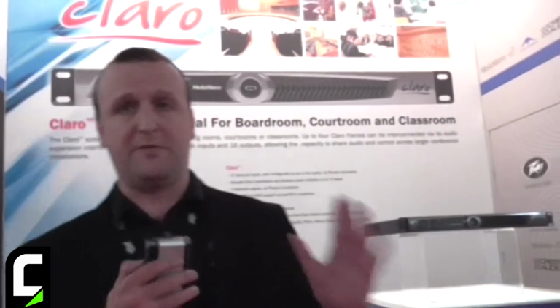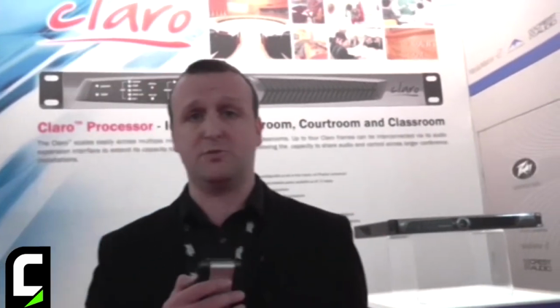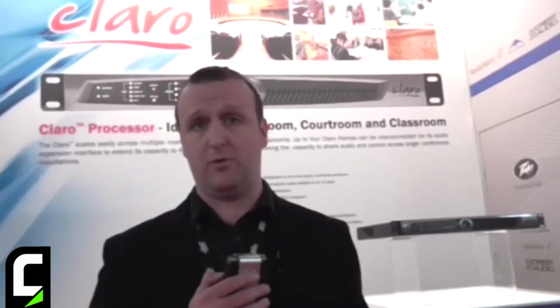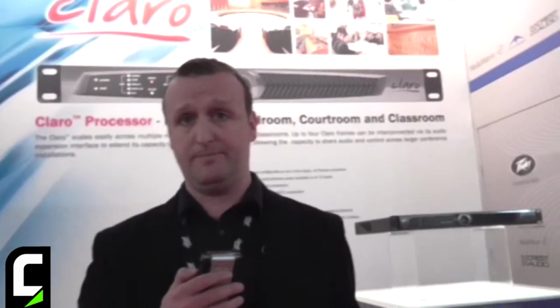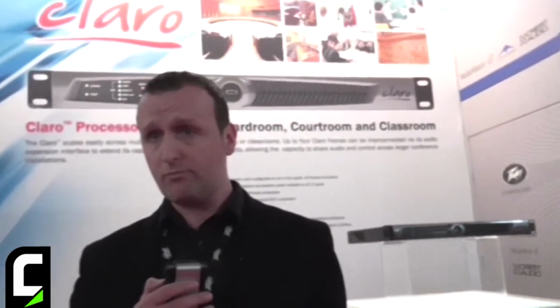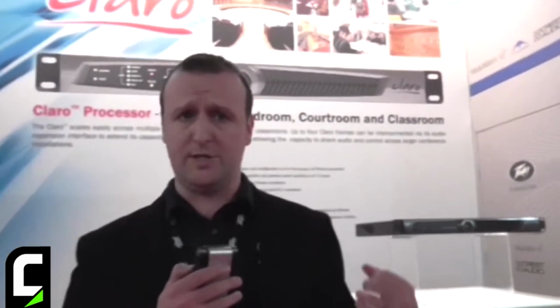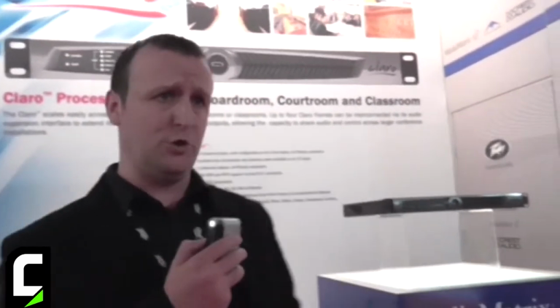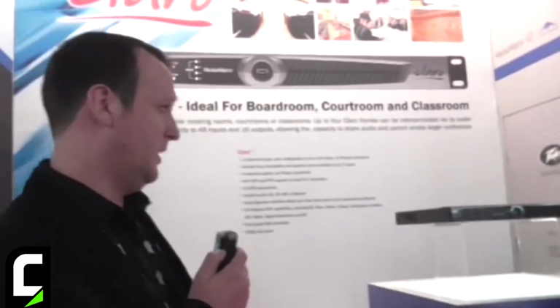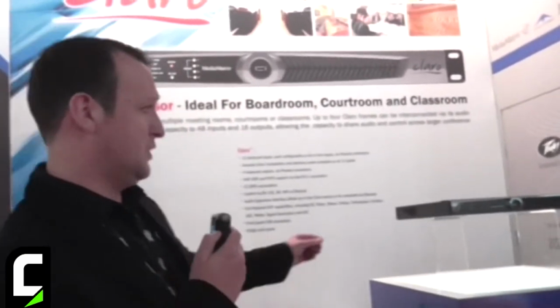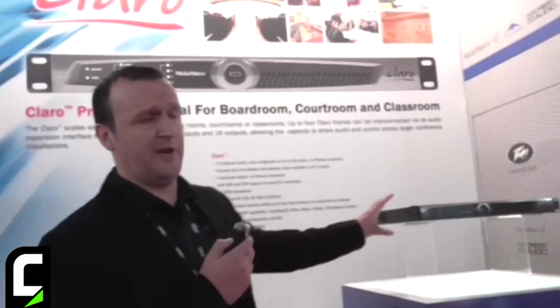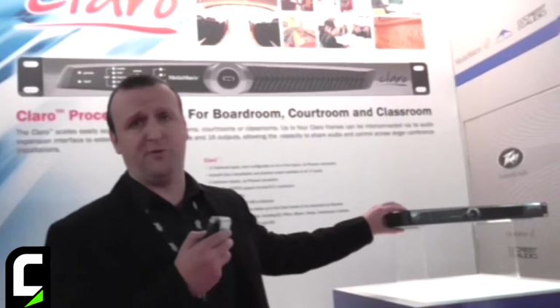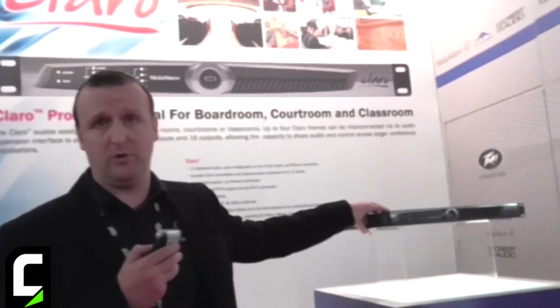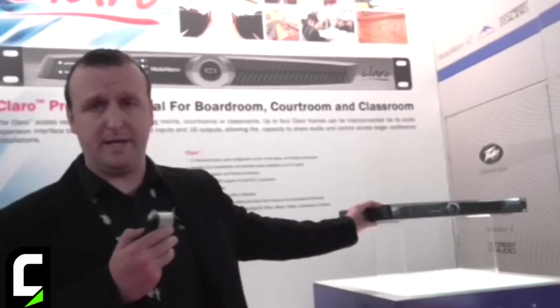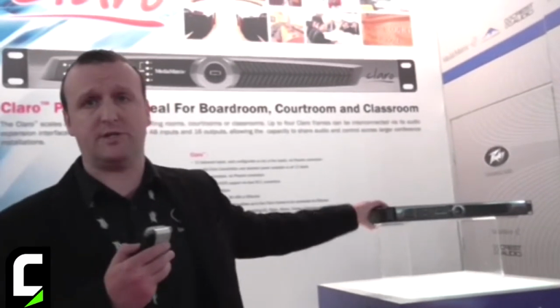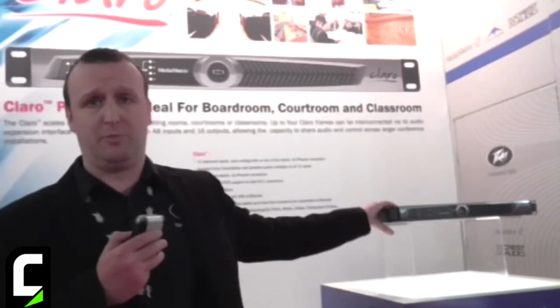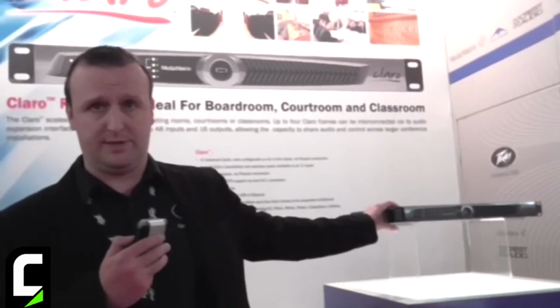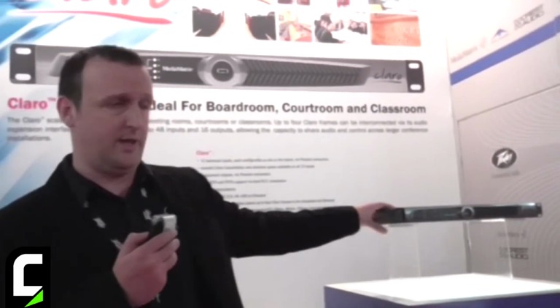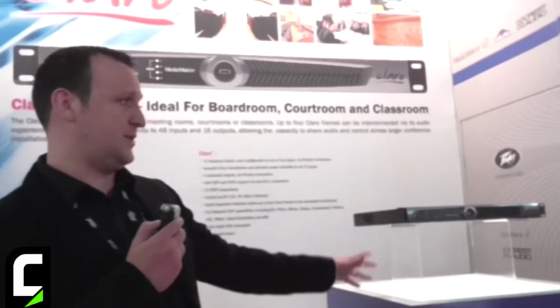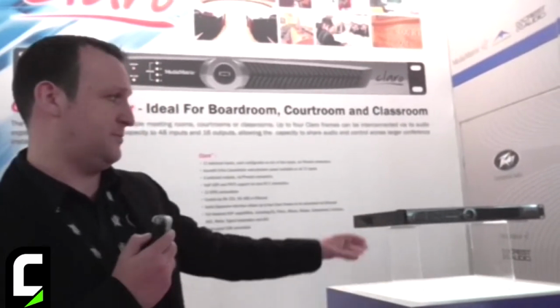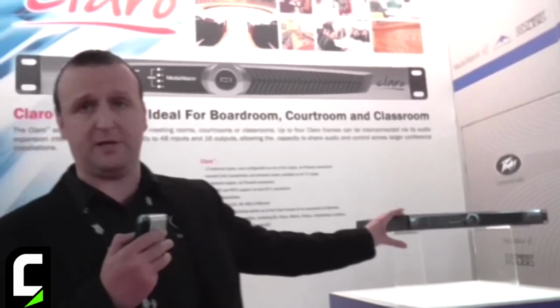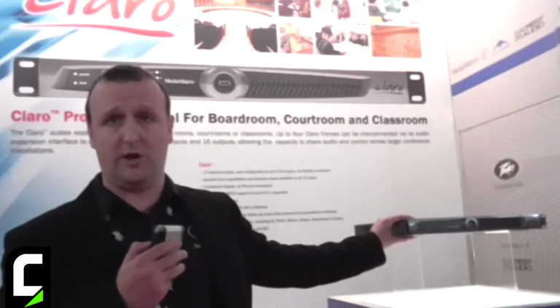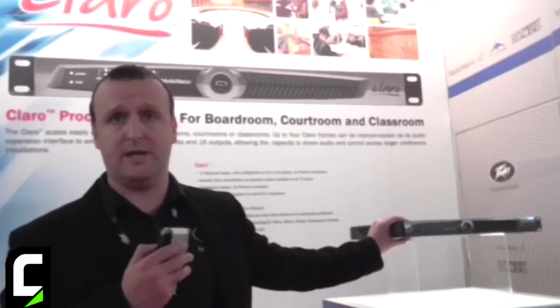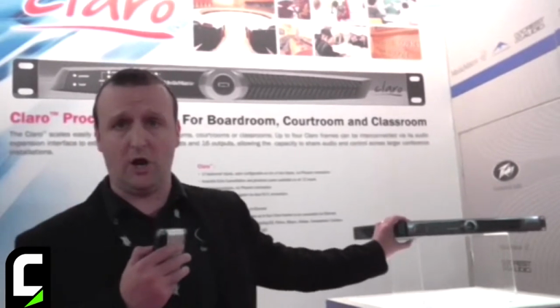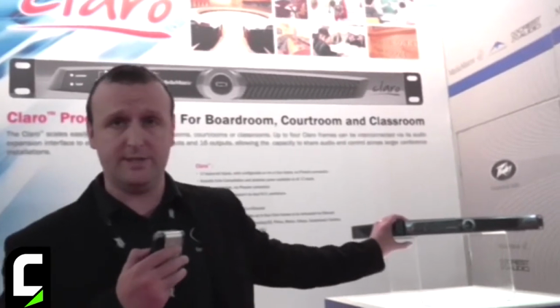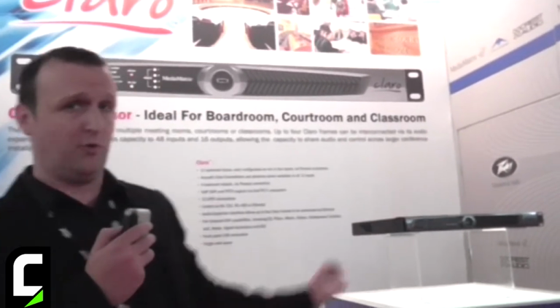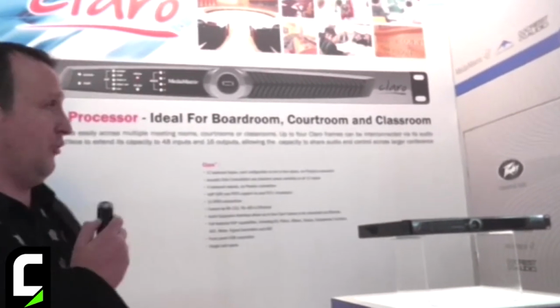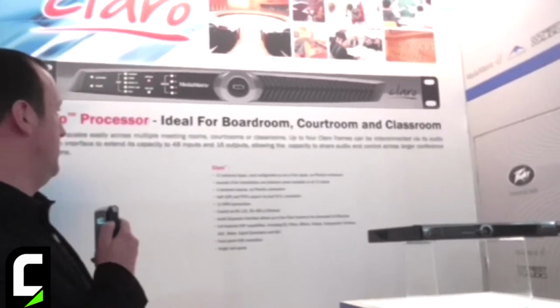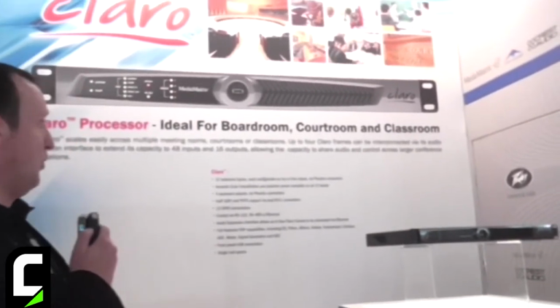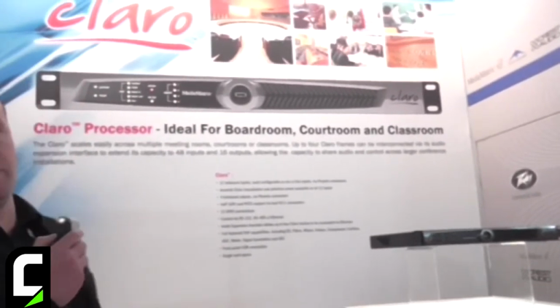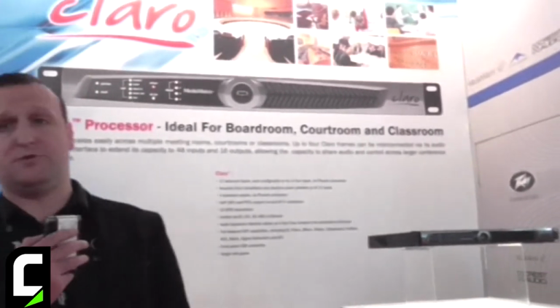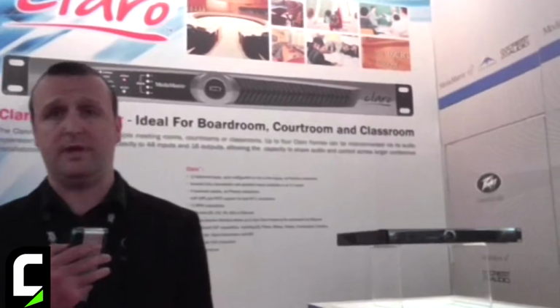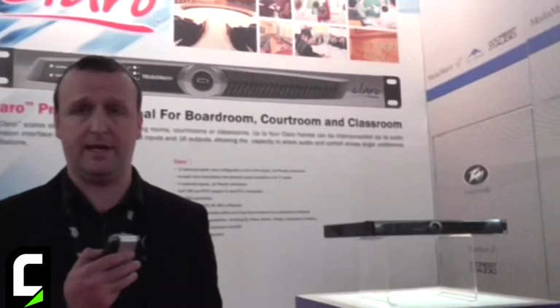A couple of things I just want to outline: our new 12-in, 4-out Media Matrix Claro processor. This is specifically designed and targeted for courtroom, boardroom, and classroom applications.